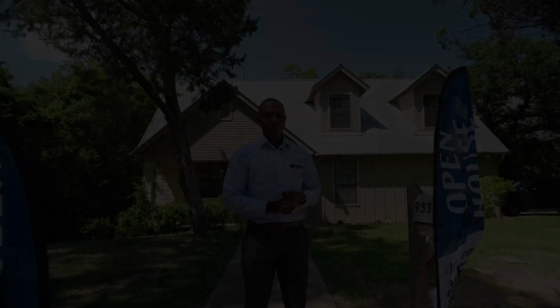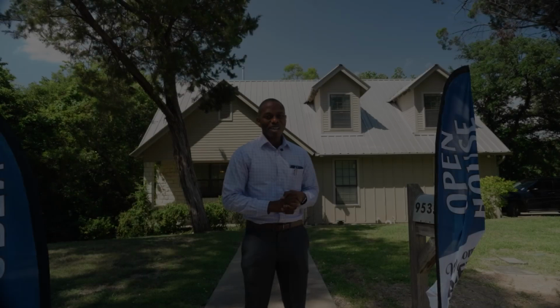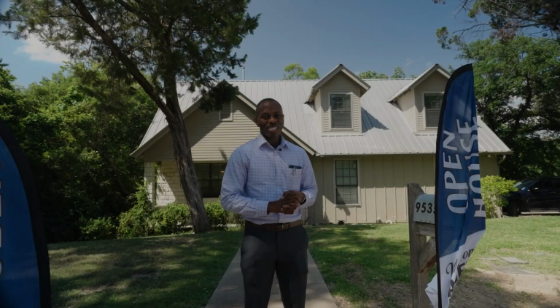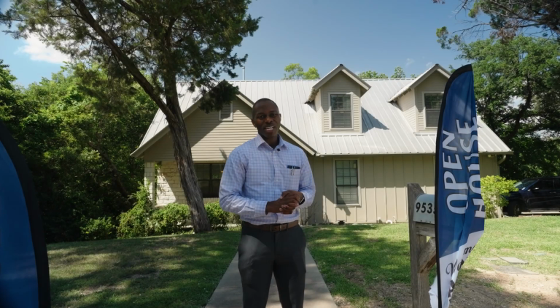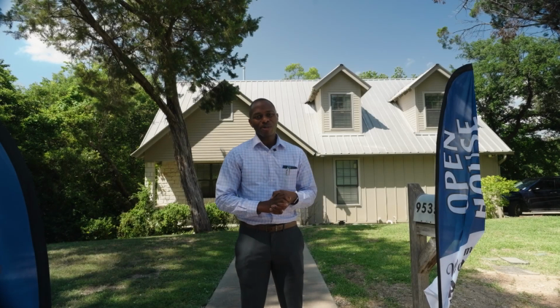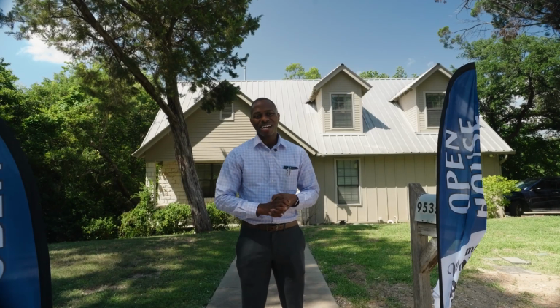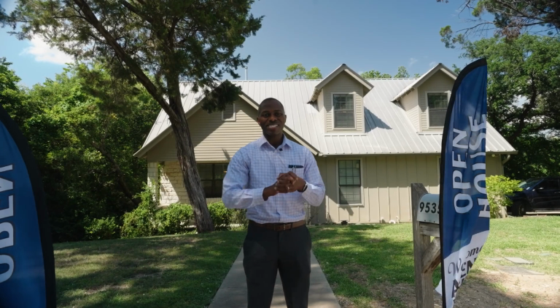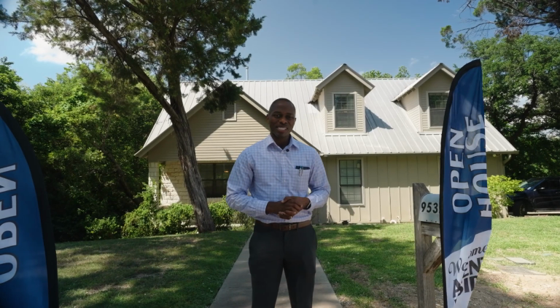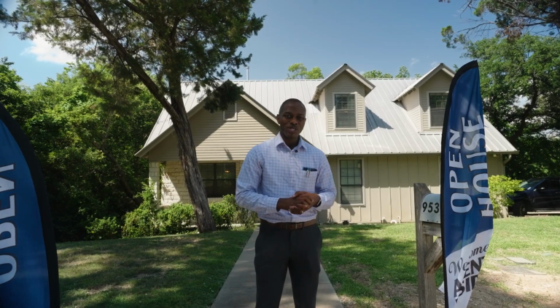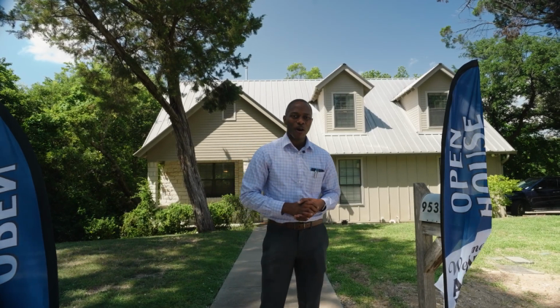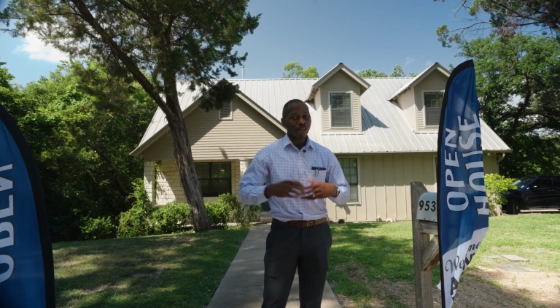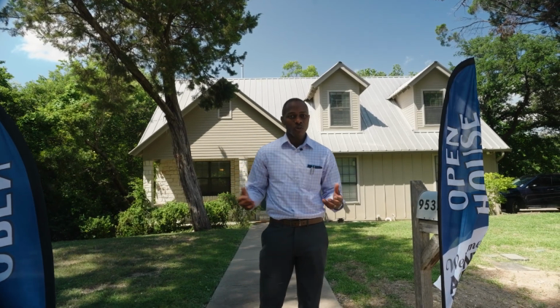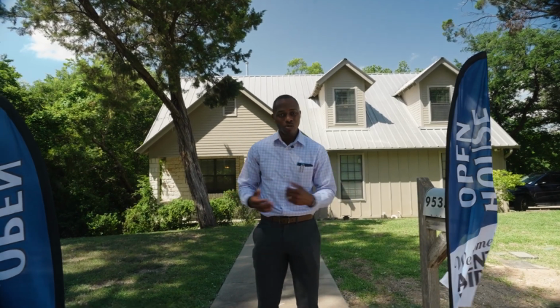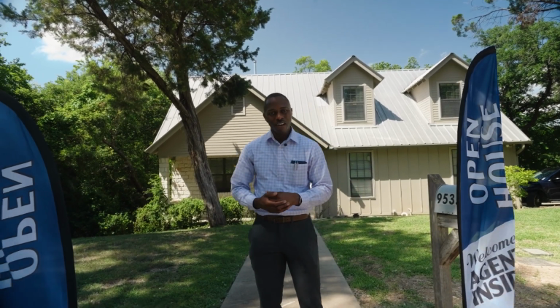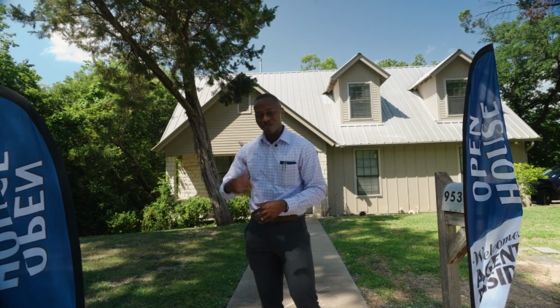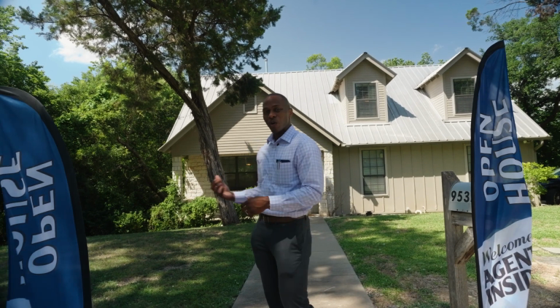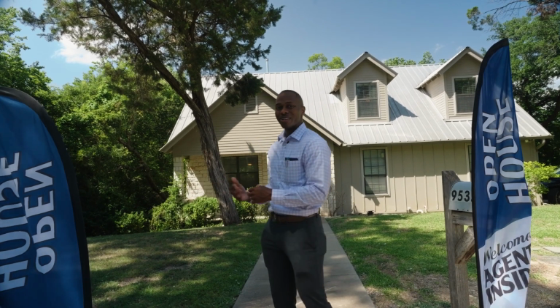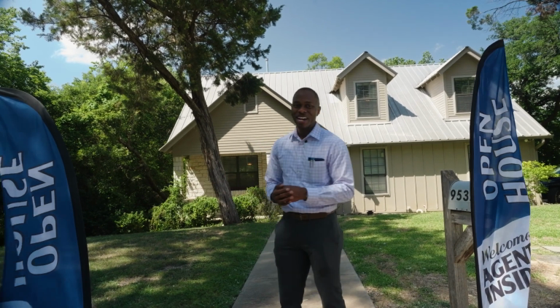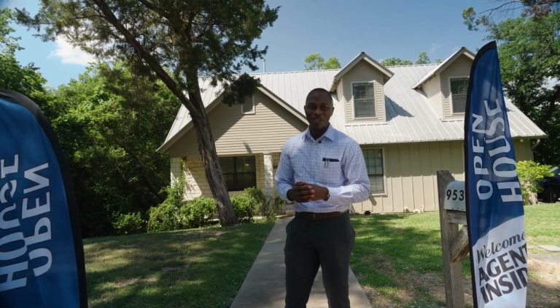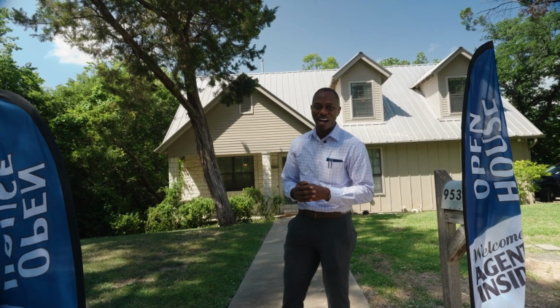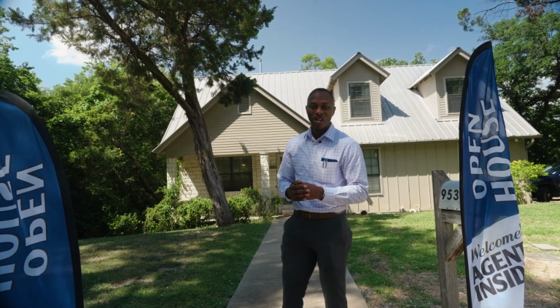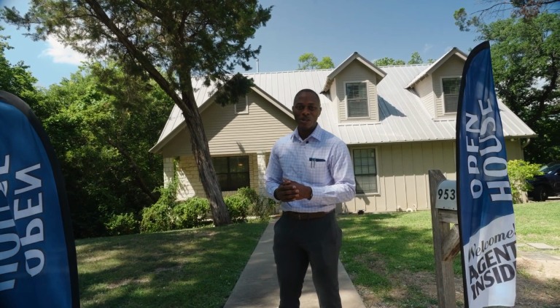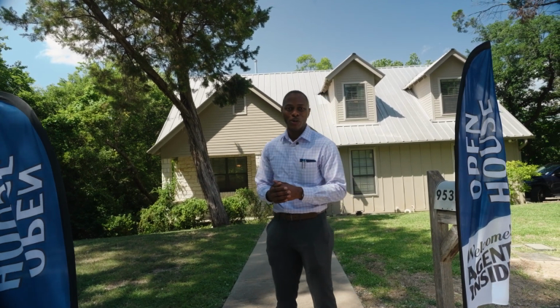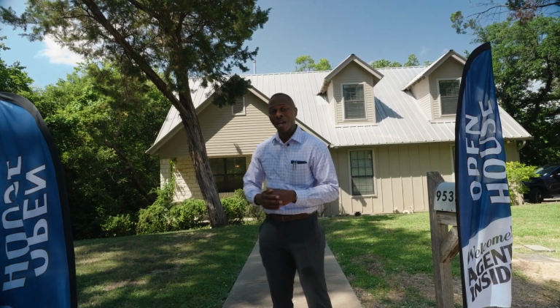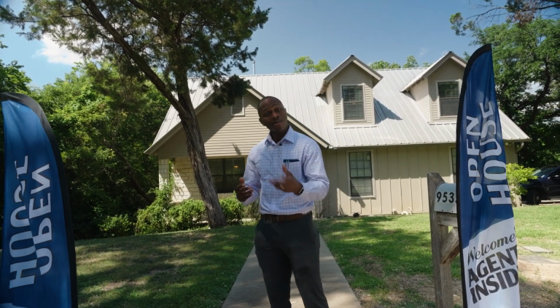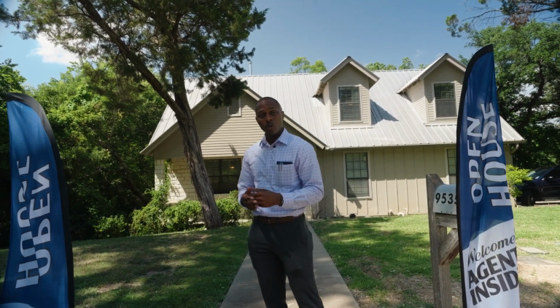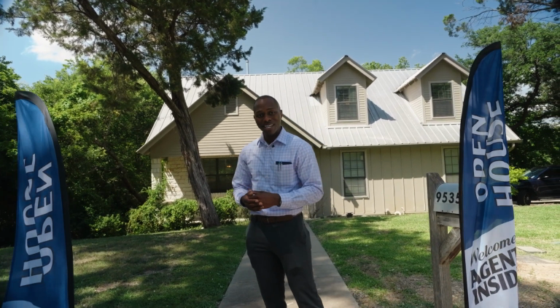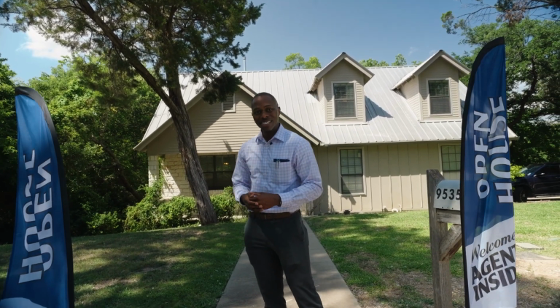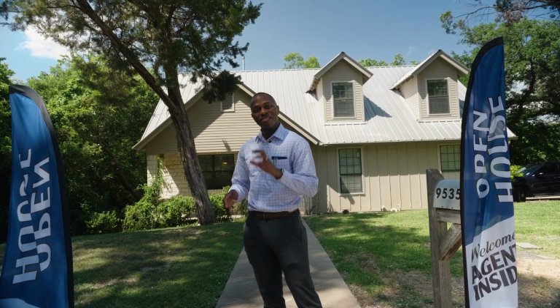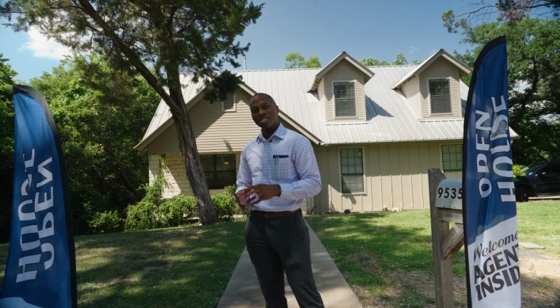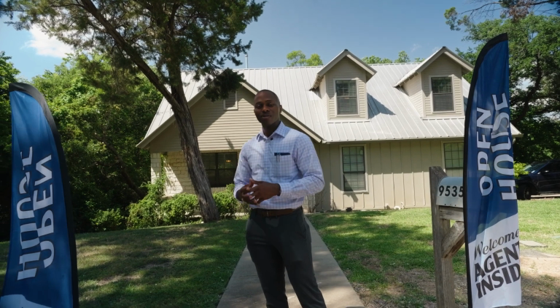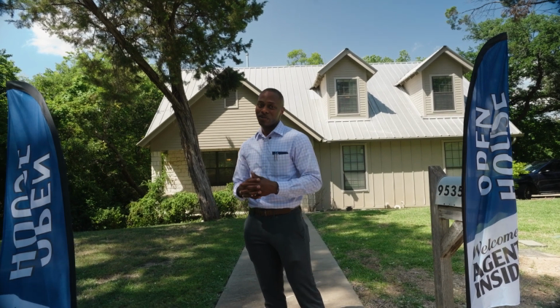Hello, my name is Dom McShane with EXP Realty, and I am excited to present to you all this virtual home tour for this virtual open house of 9535 Brook Hollow Road, located in Woodway, Texas, in the Forest Hills neighborhood.